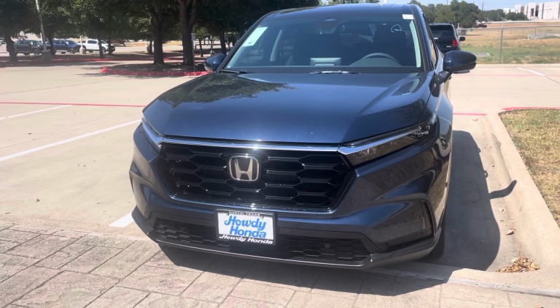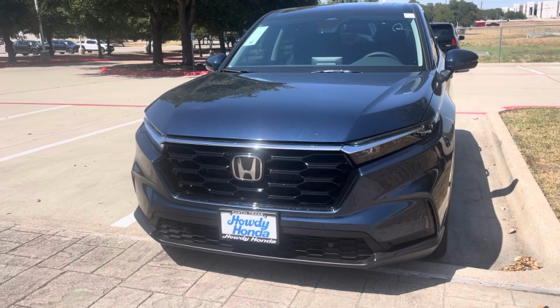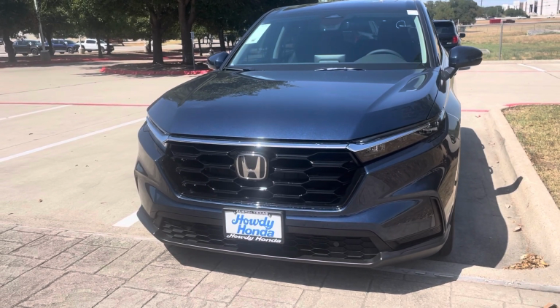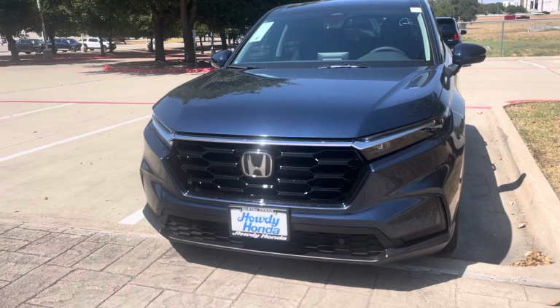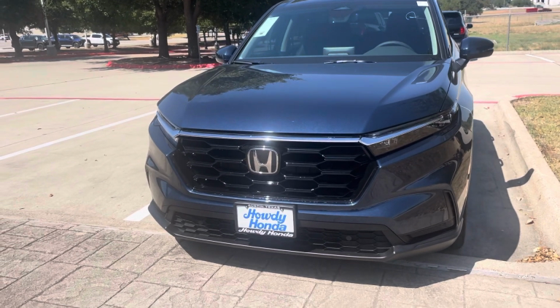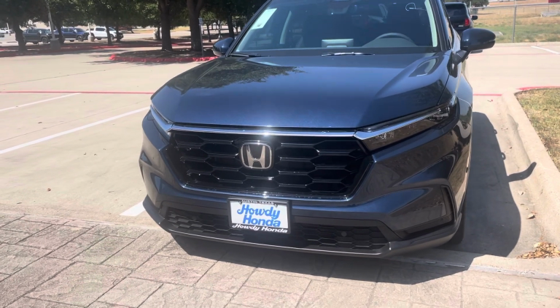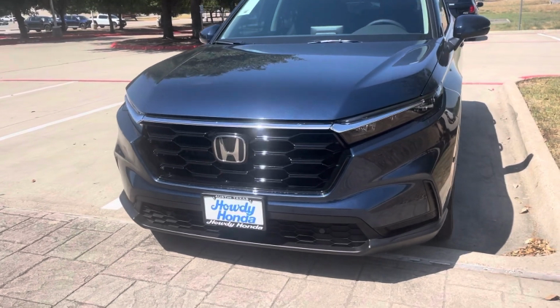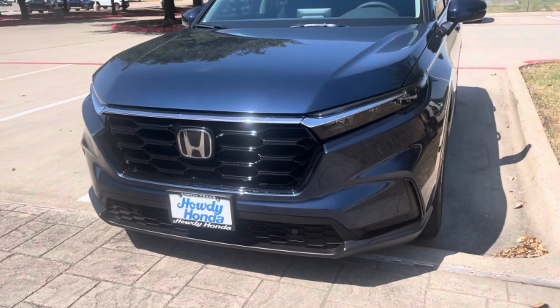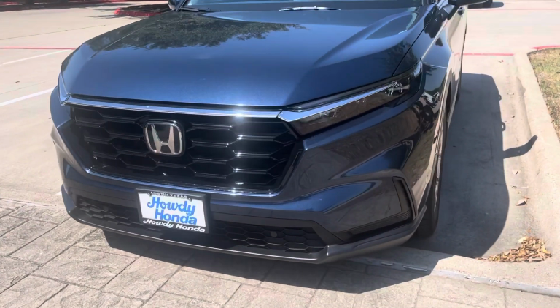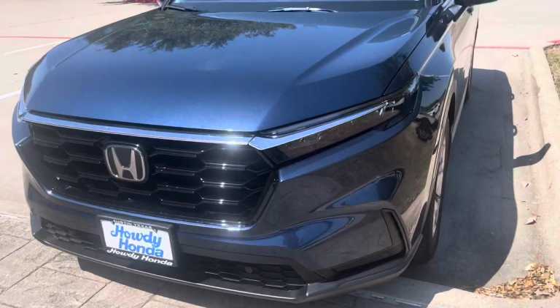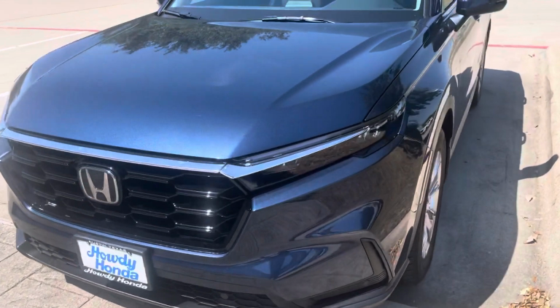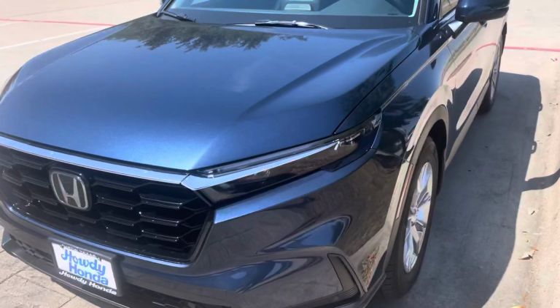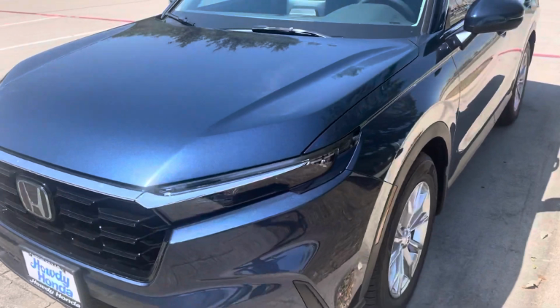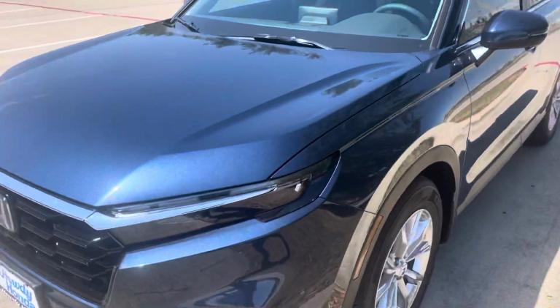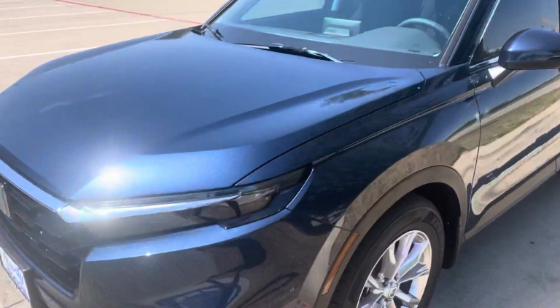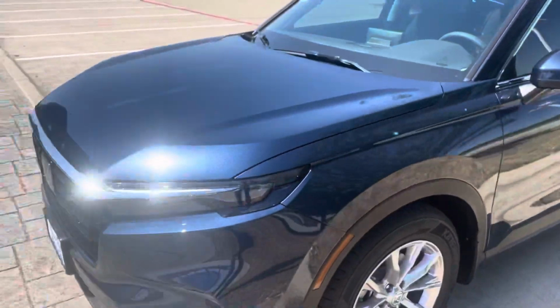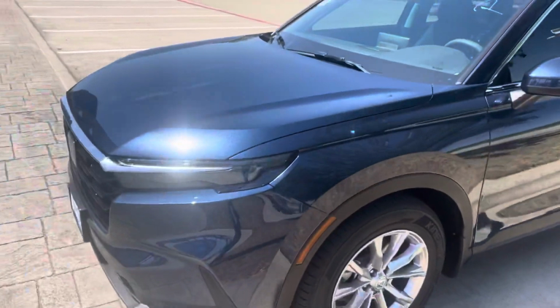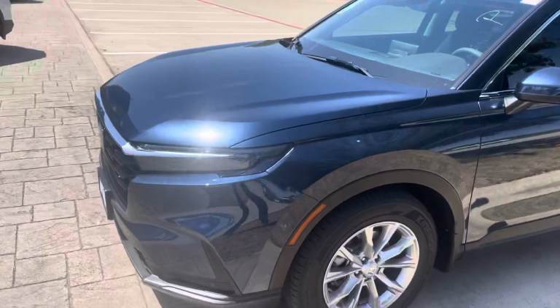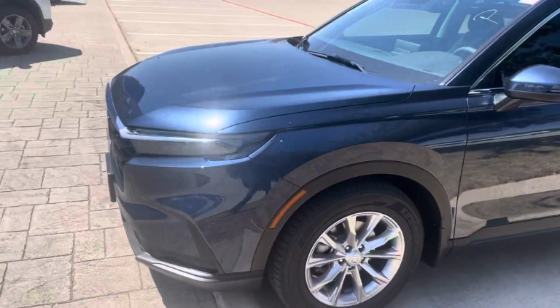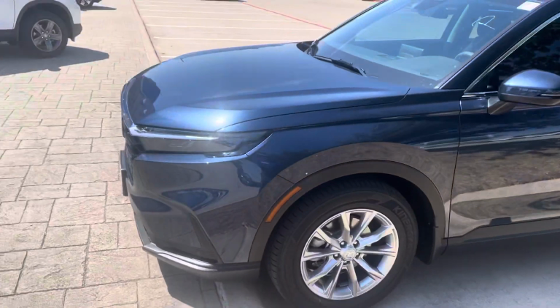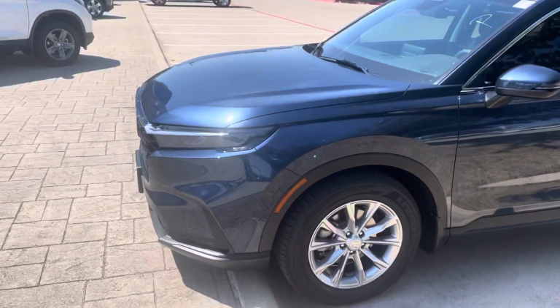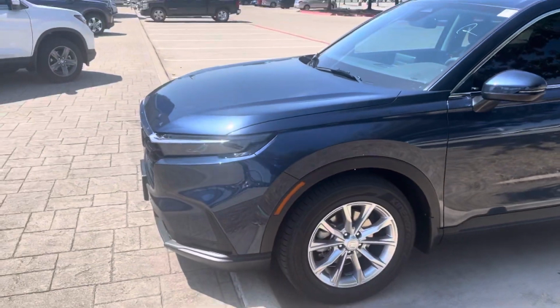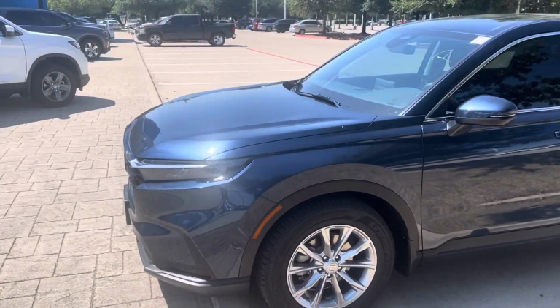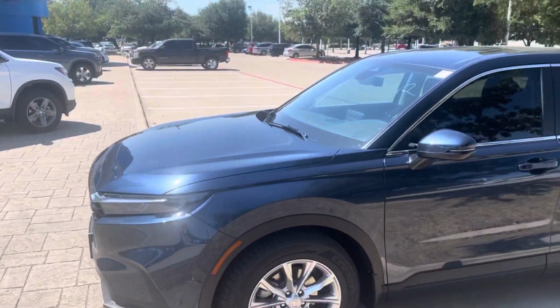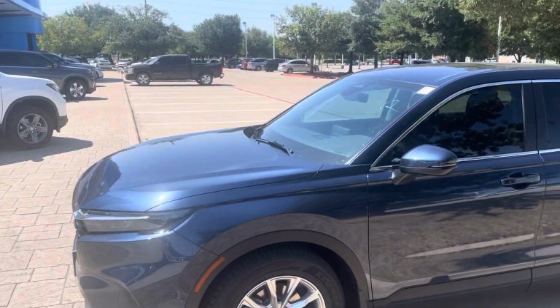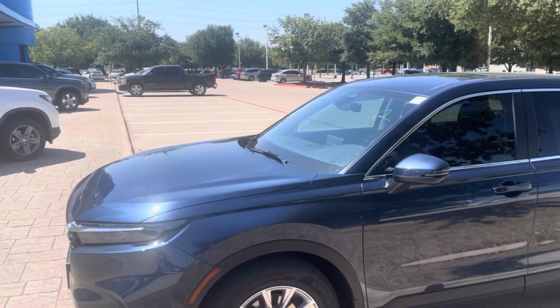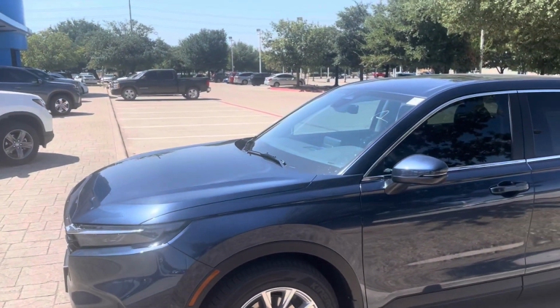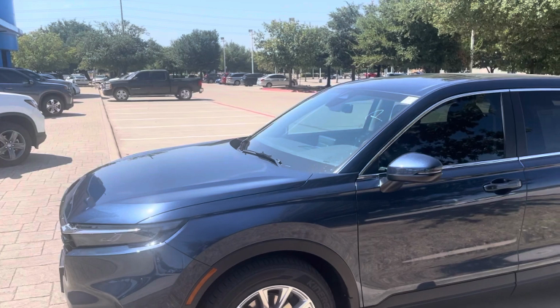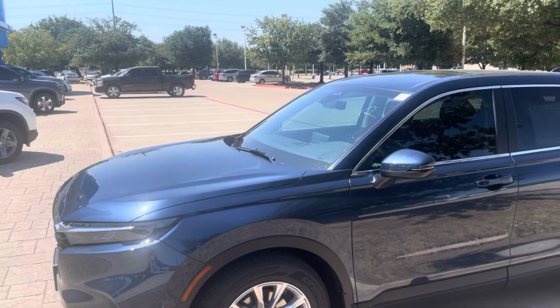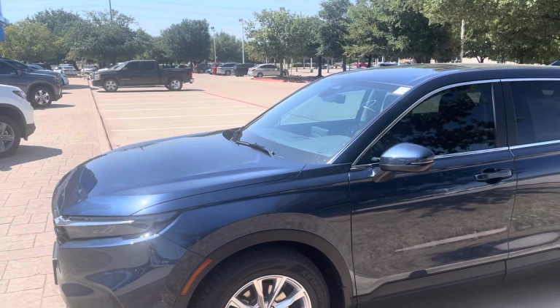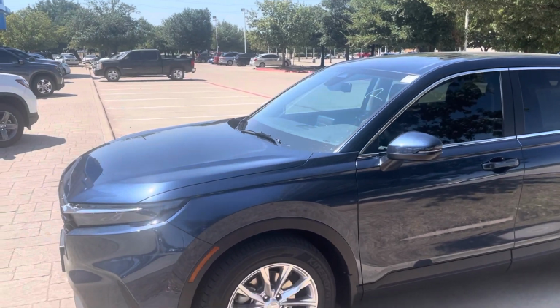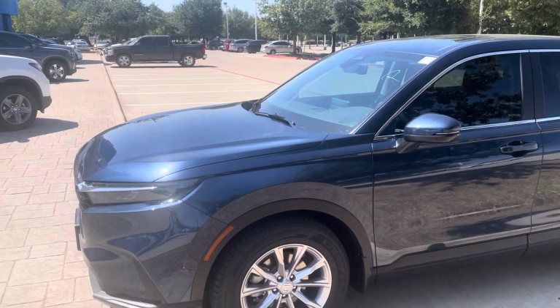Hi, this is Sam with Howdy Honda. I am making a brief video for Honda CR-V EXL 2024 with Kenyan River Blue color for your reference.